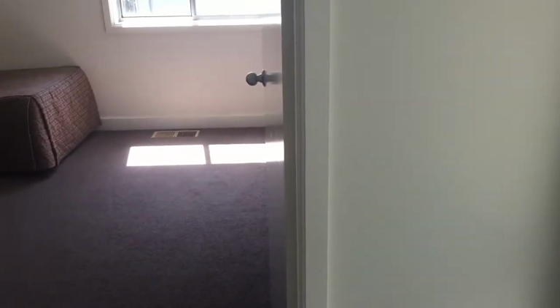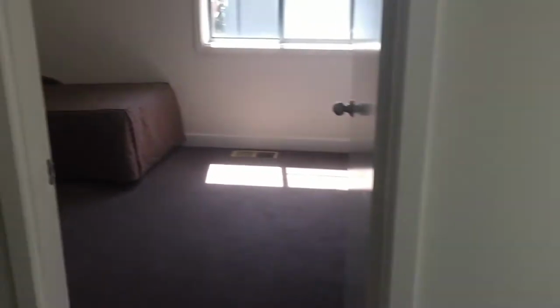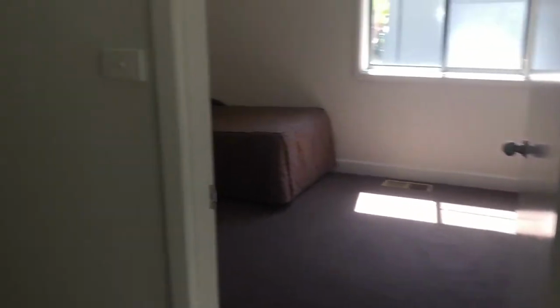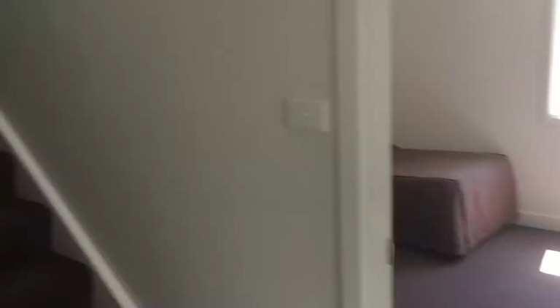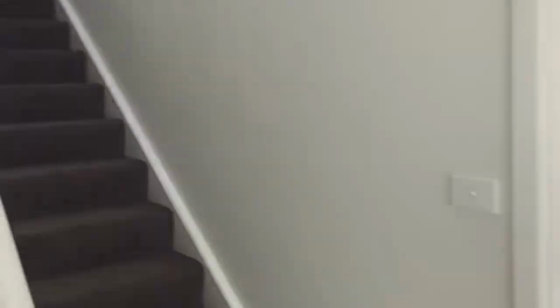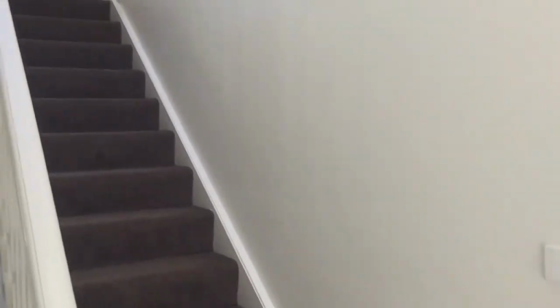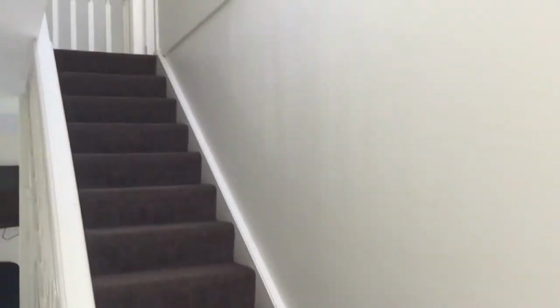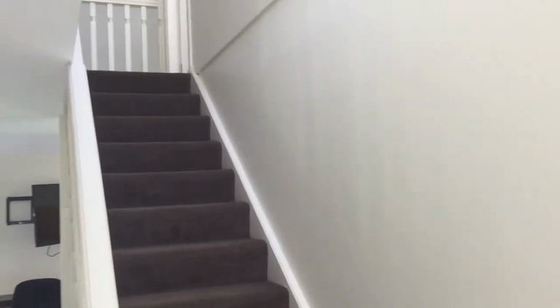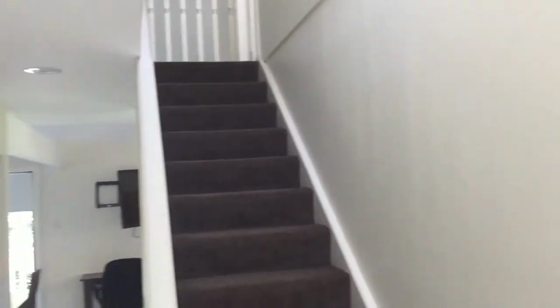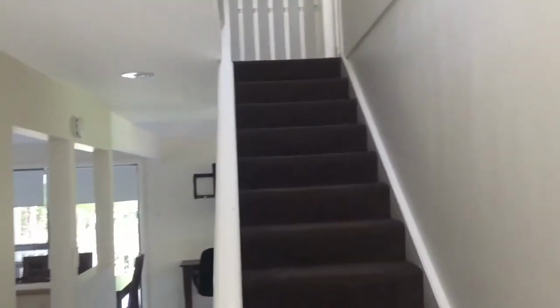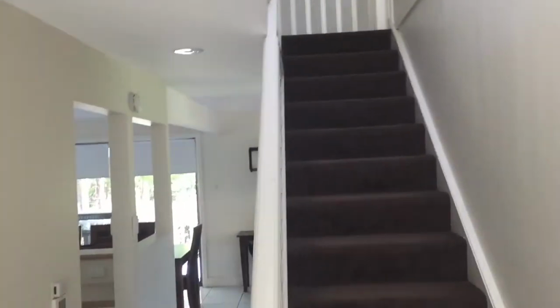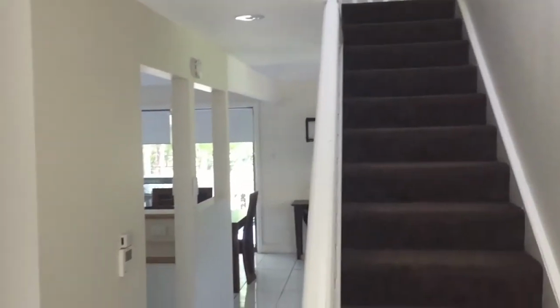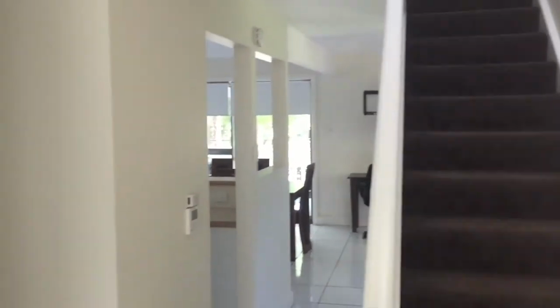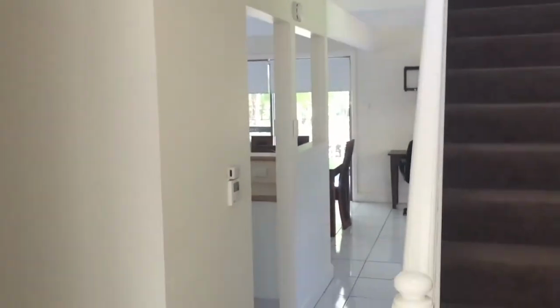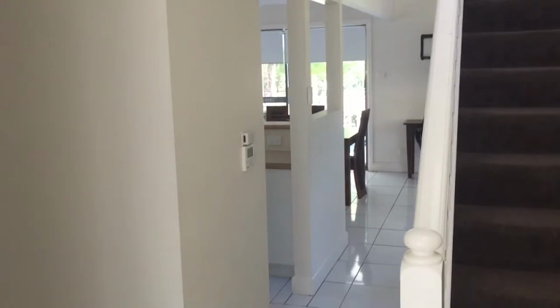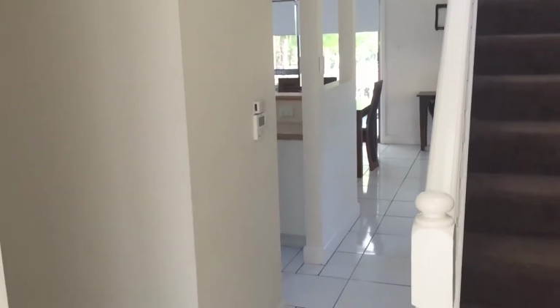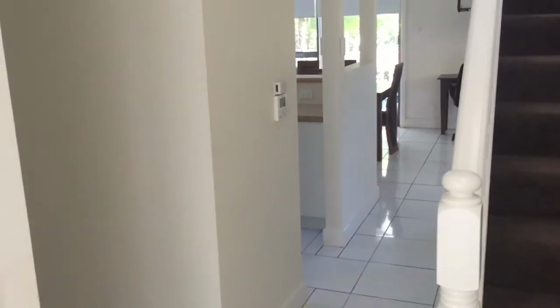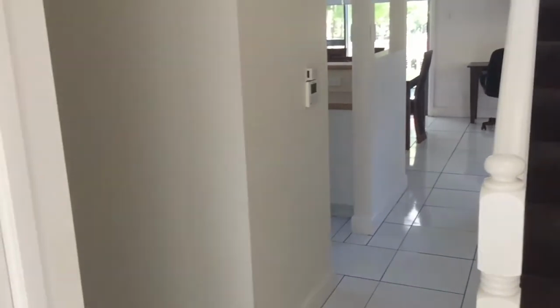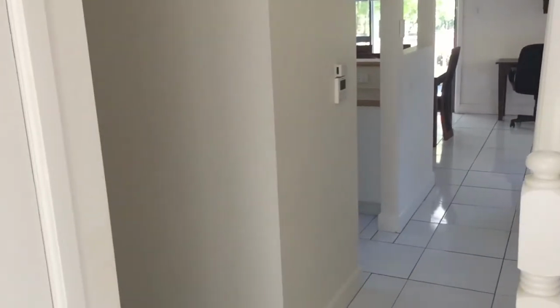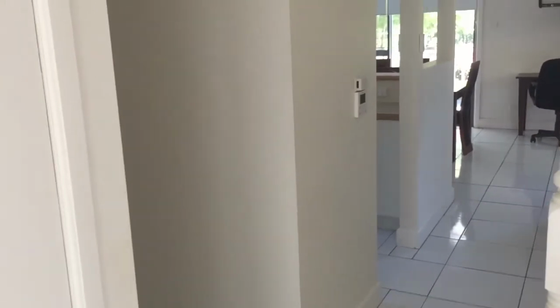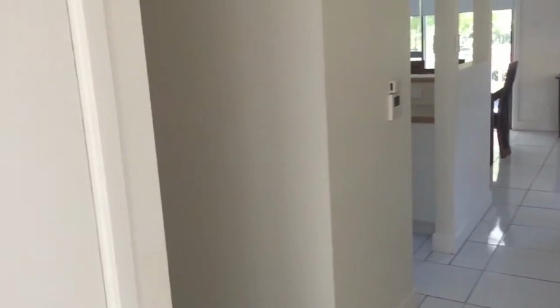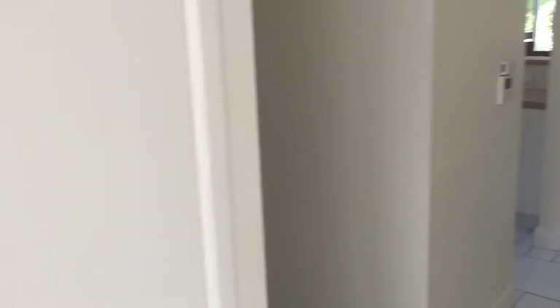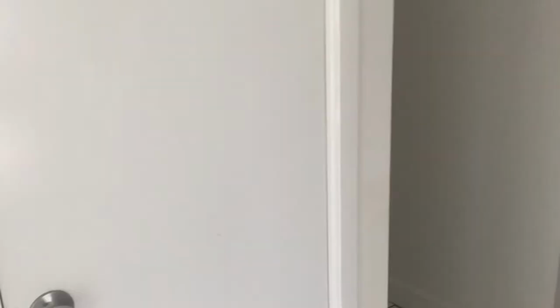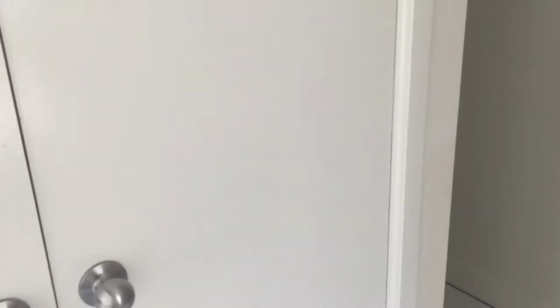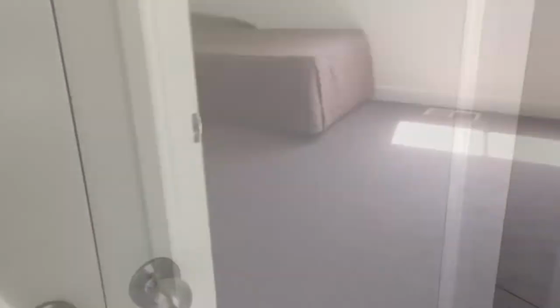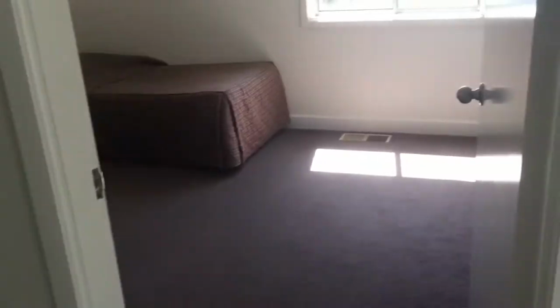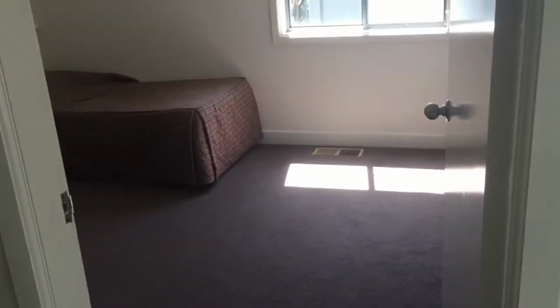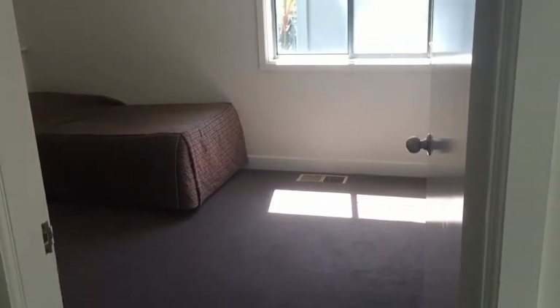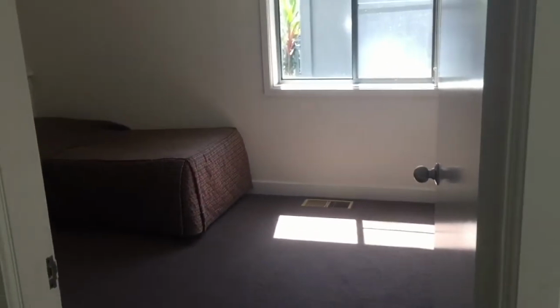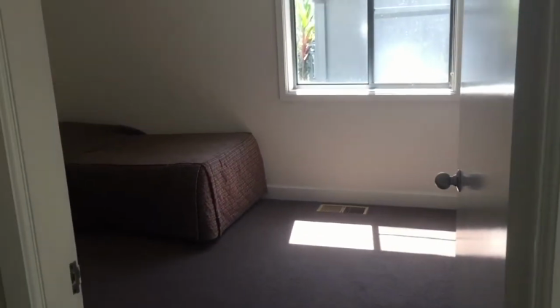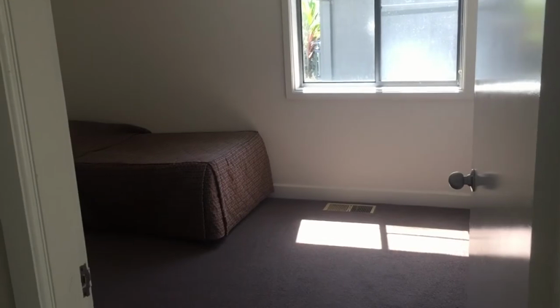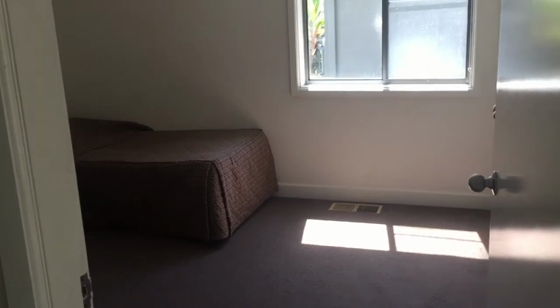On the ground floor we've got a bedroom and there's an upstairs section. Over on the left here we have a cupboard and a small bathroom laundry.